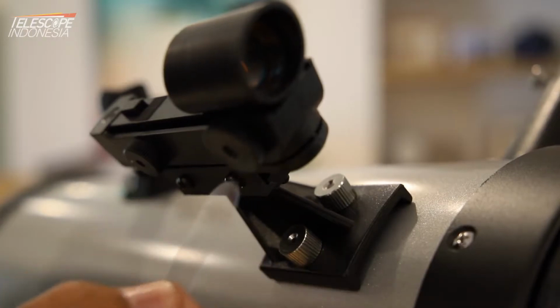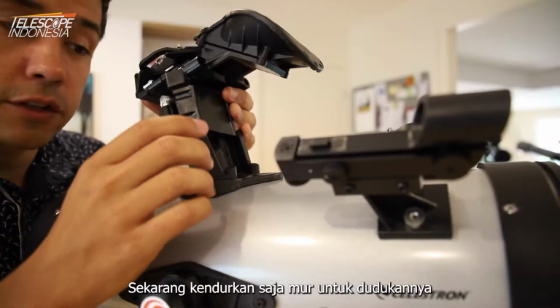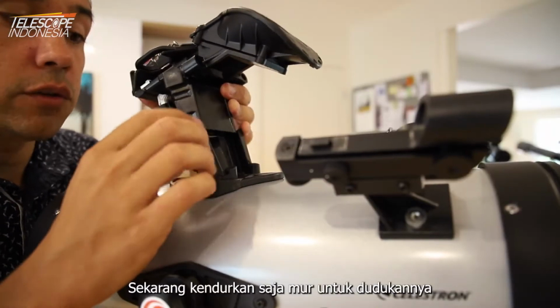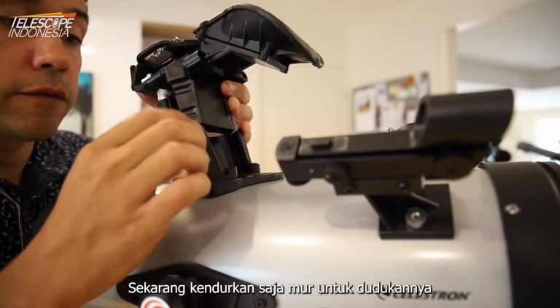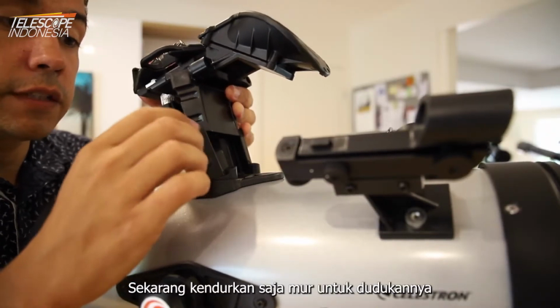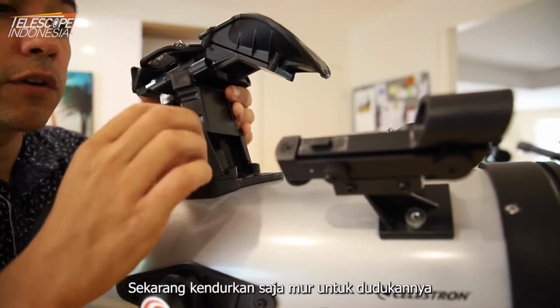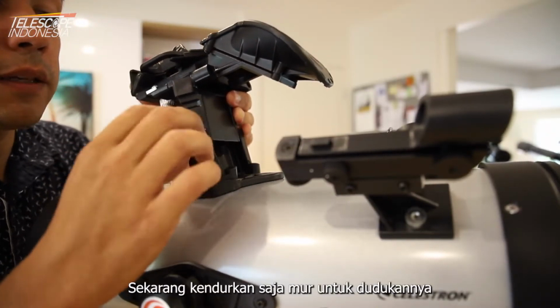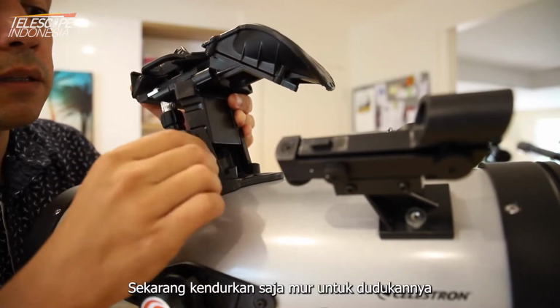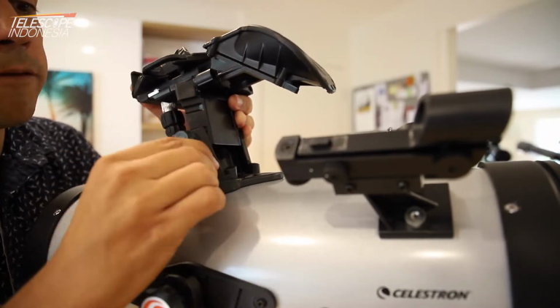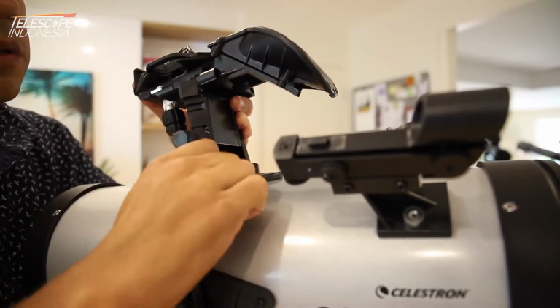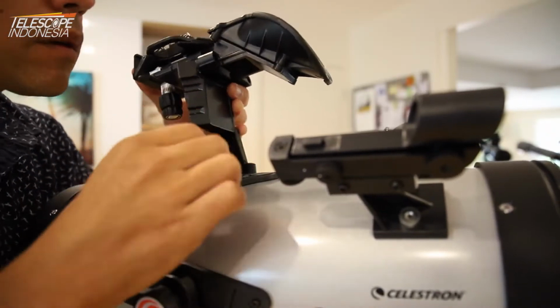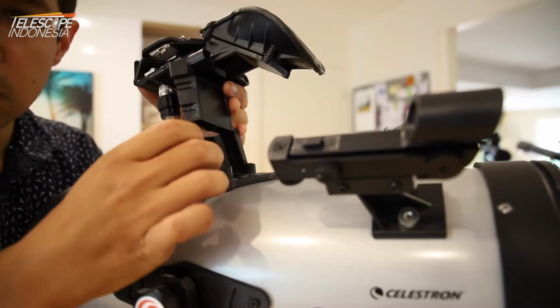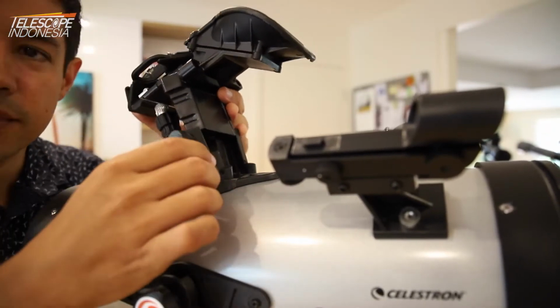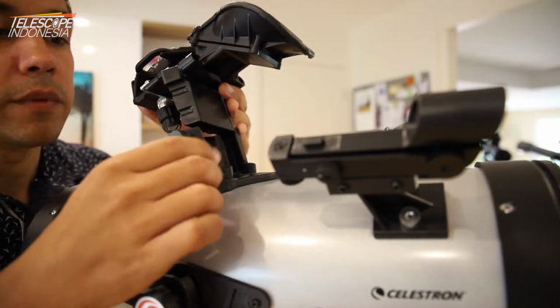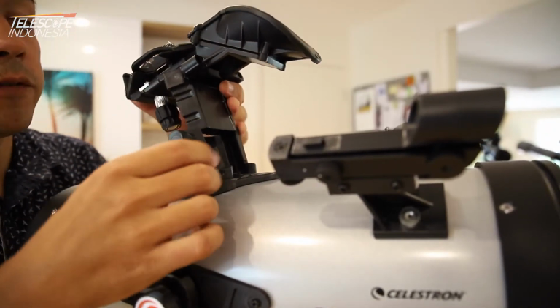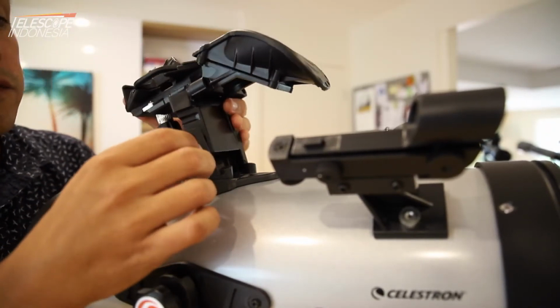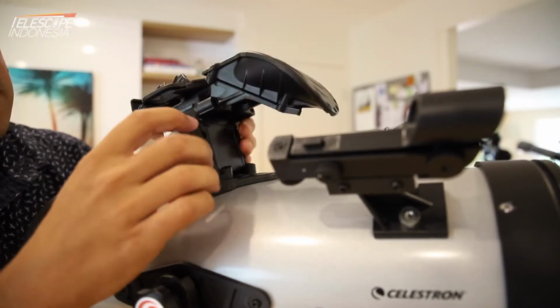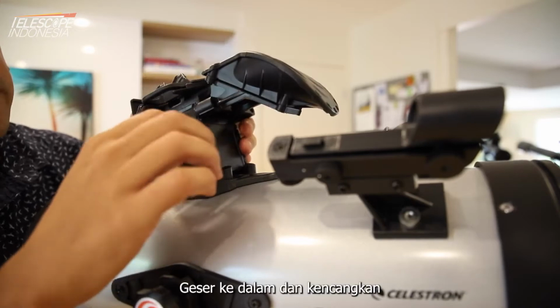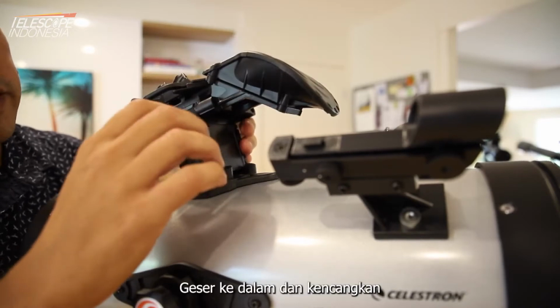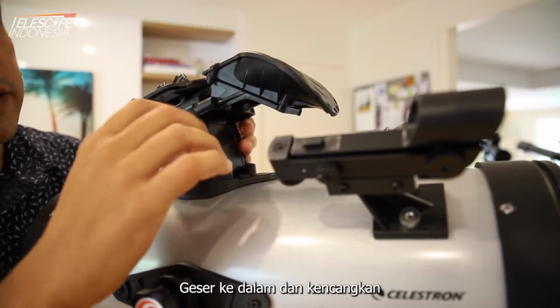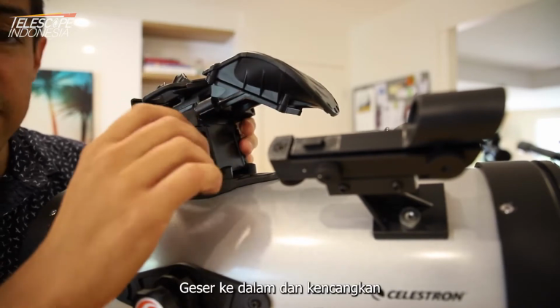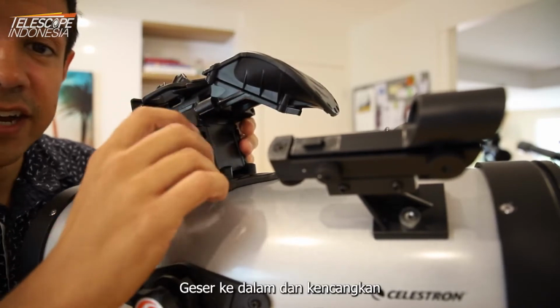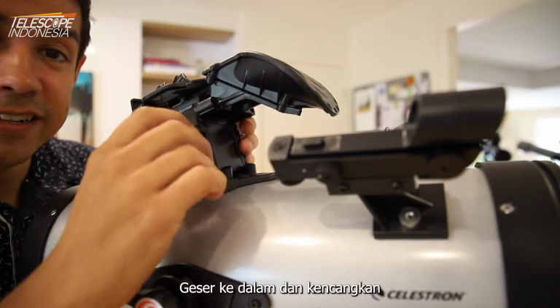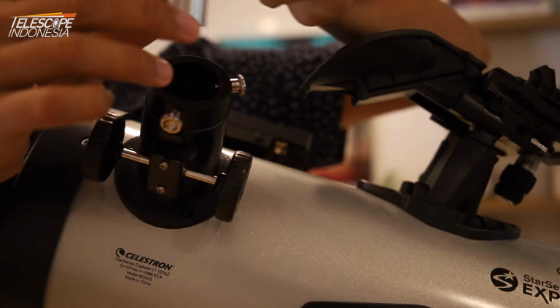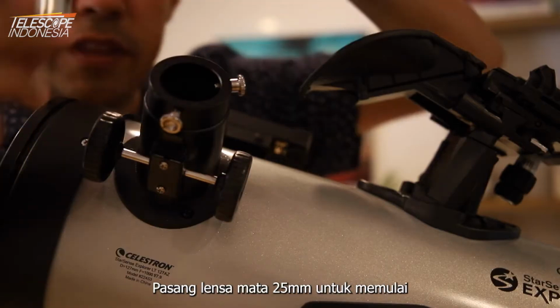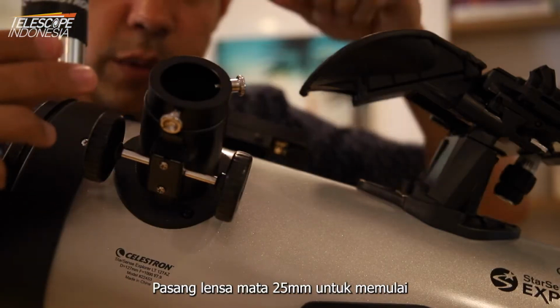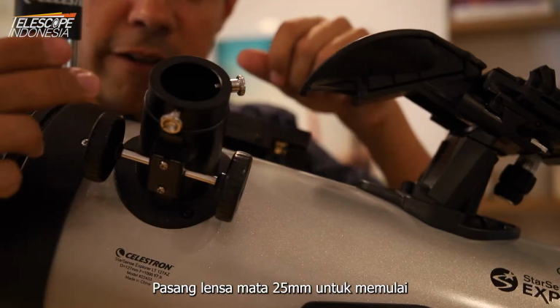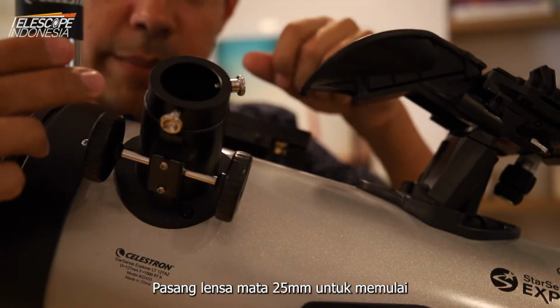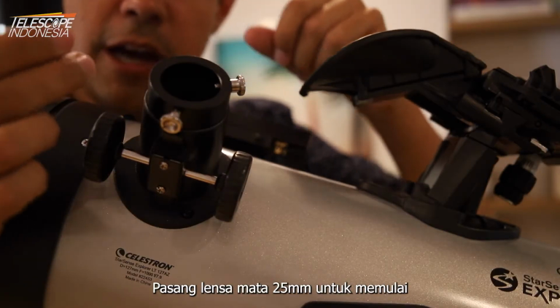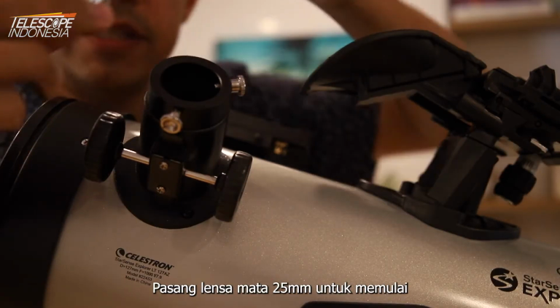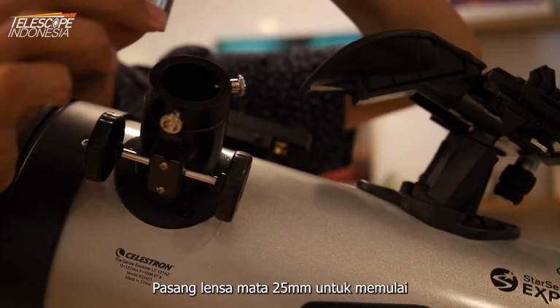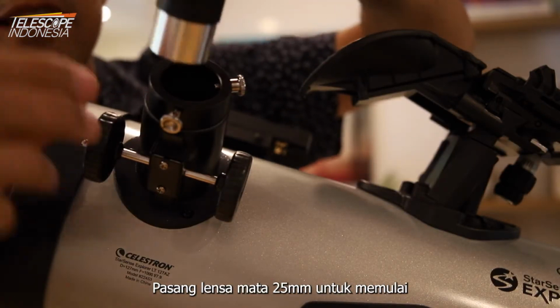Now just loosen off the nuts for the cradle, slide it in and tighten. Pop in the 25mm eyepiece to get started.